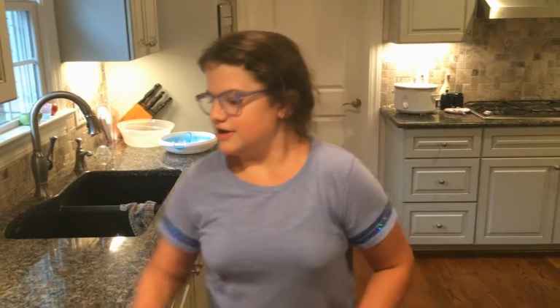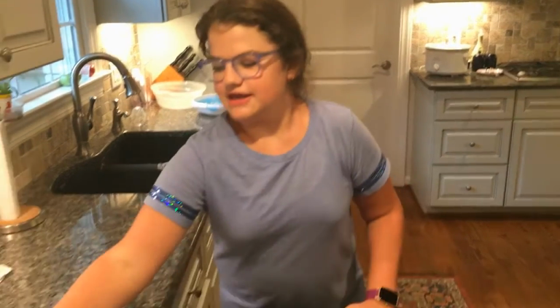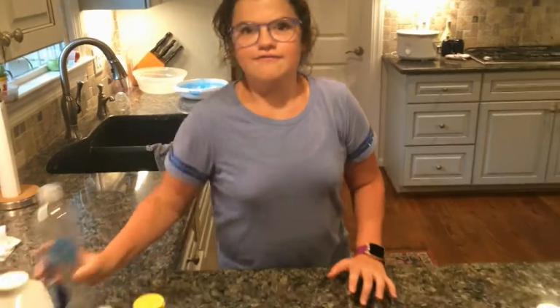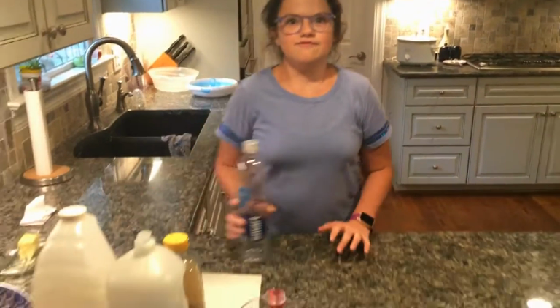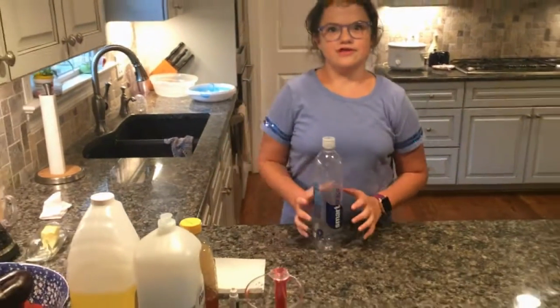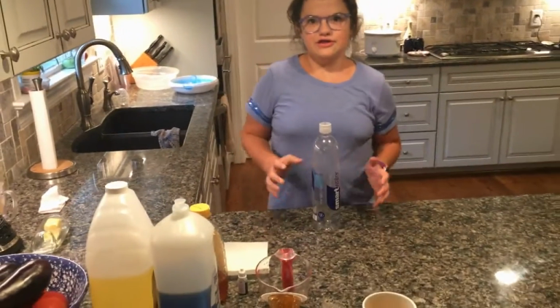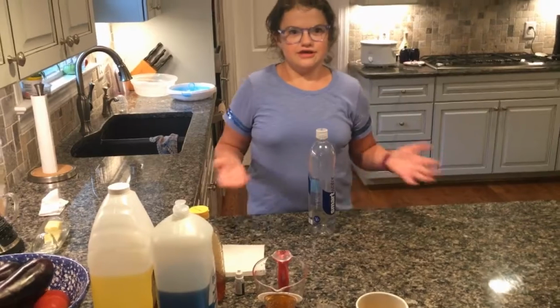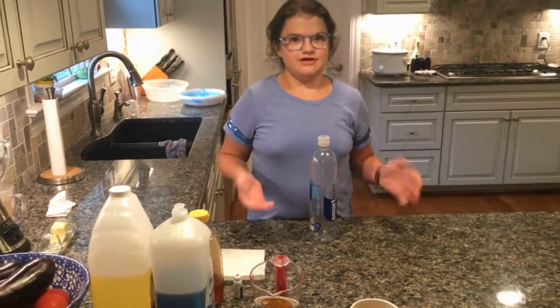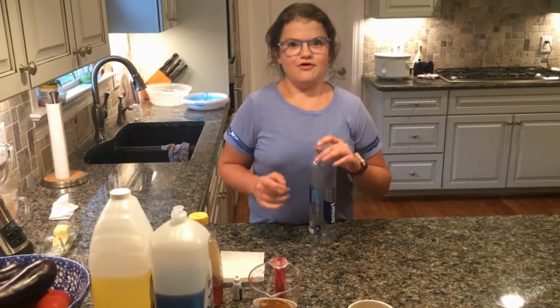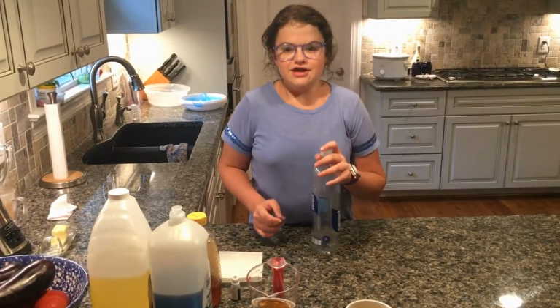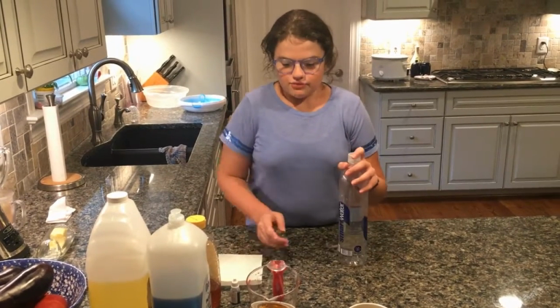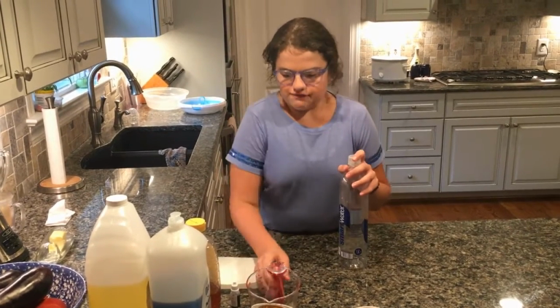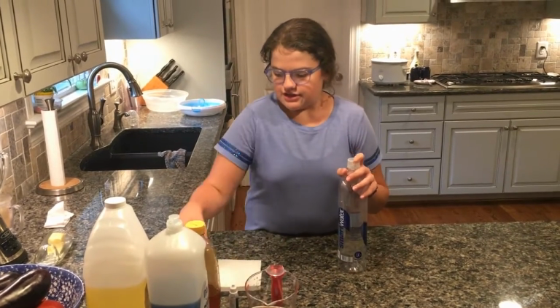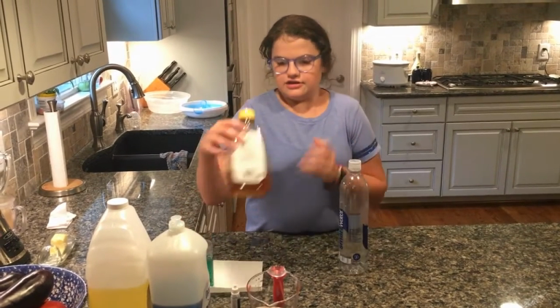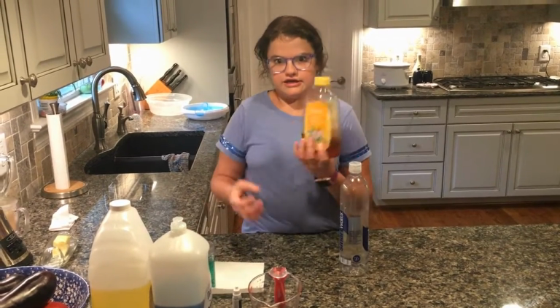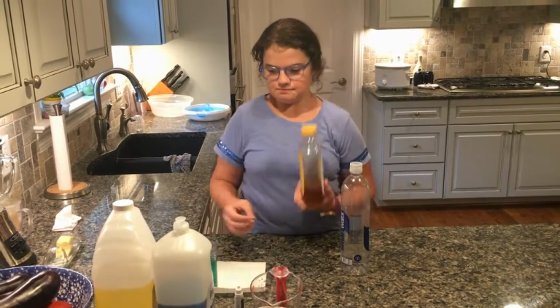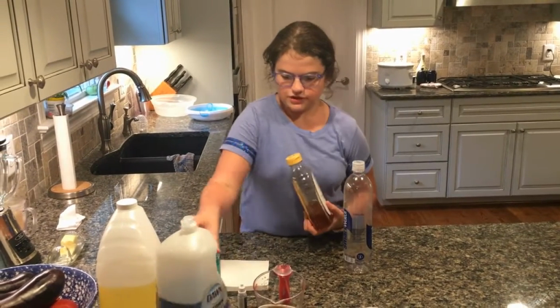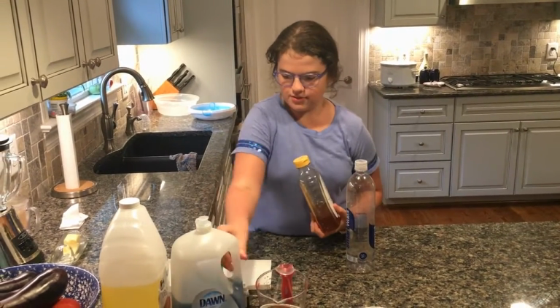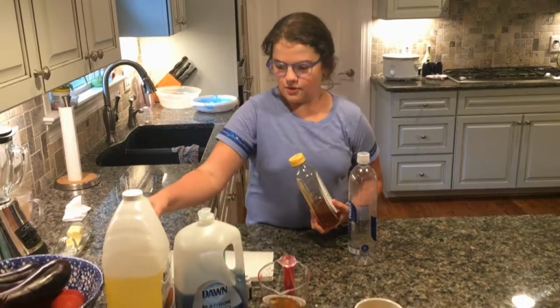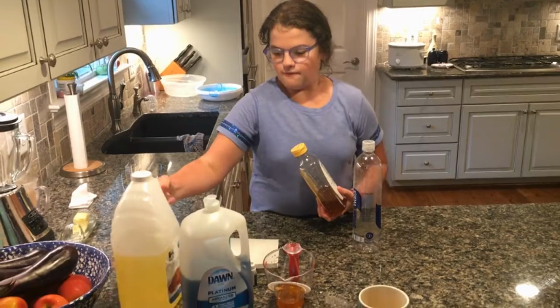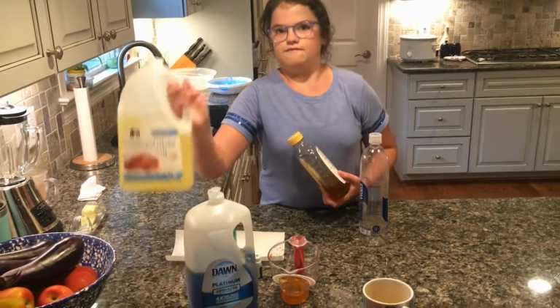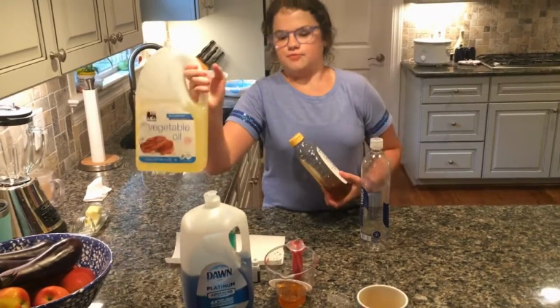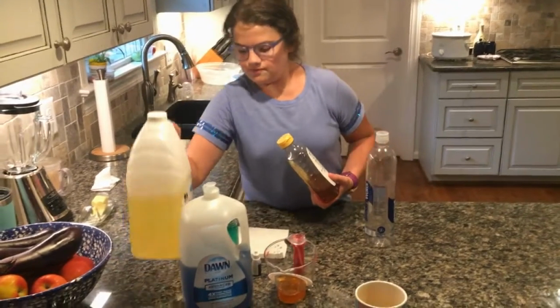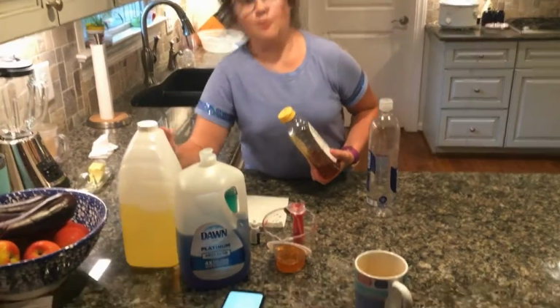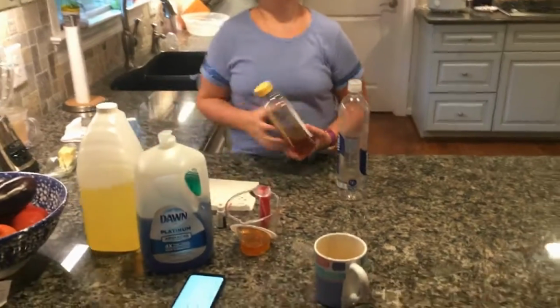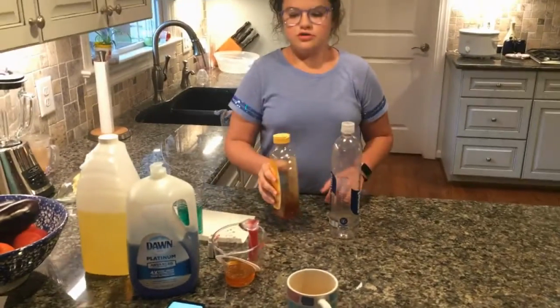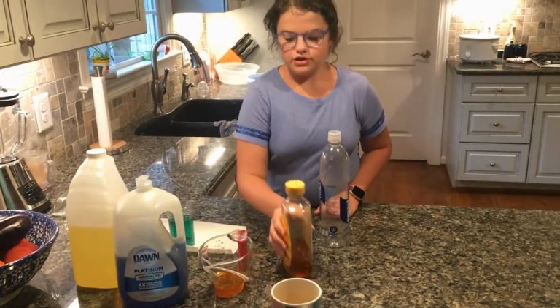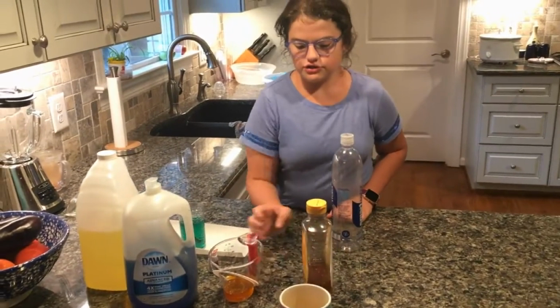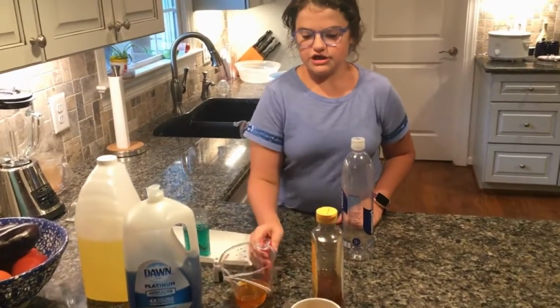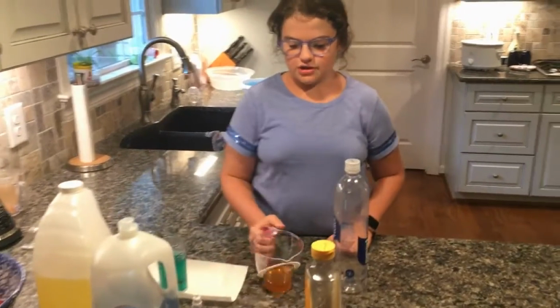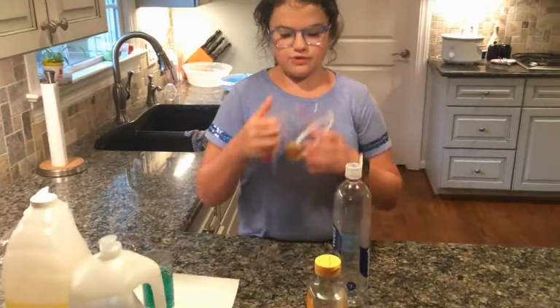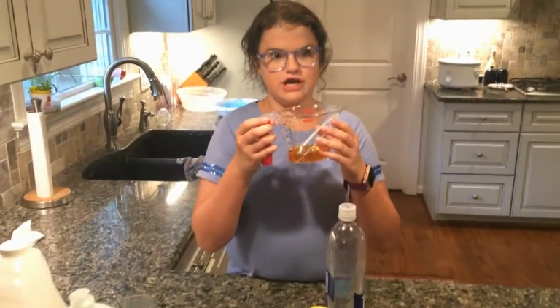Today's video we're going to be making levels of color science — that's at least what I'm calling it. What you need for this is honey, soap, vegetable oil, and water. We're gonna start with our thickest component, which is honey.